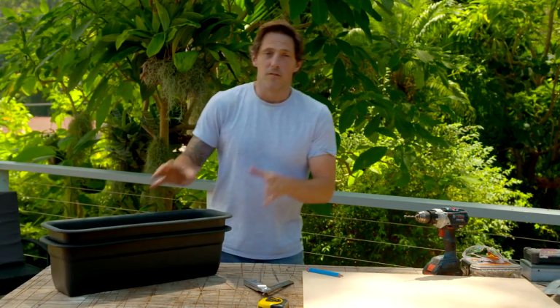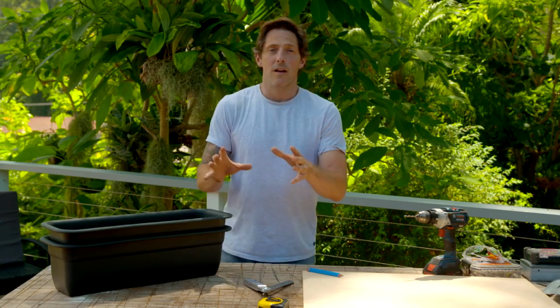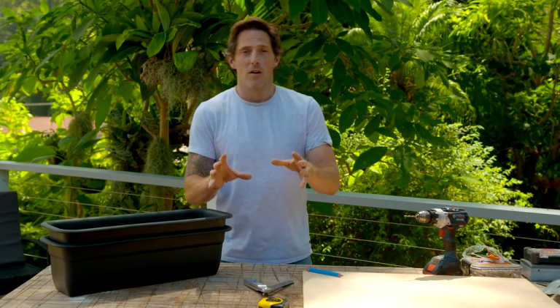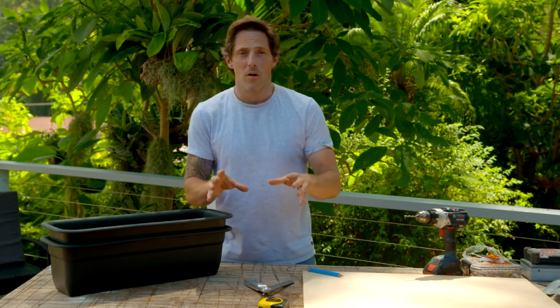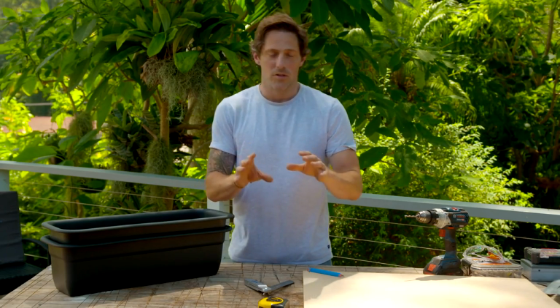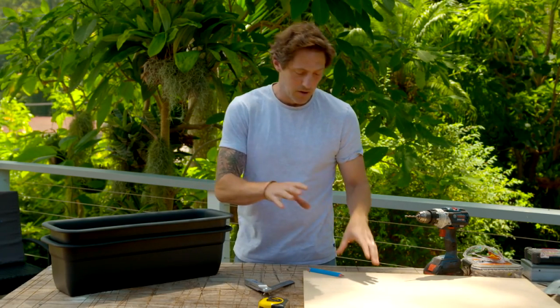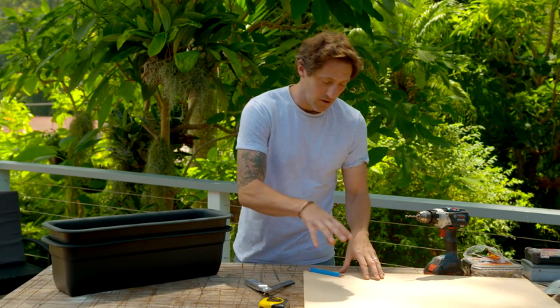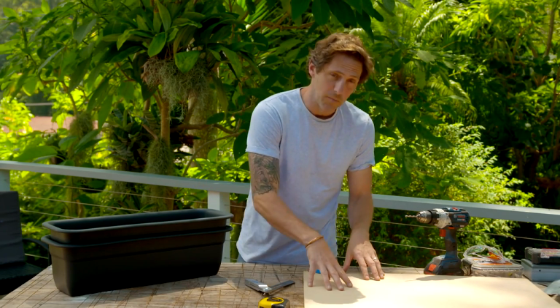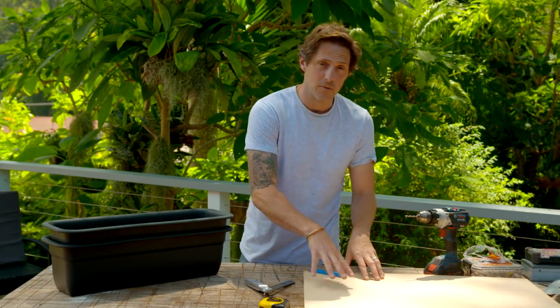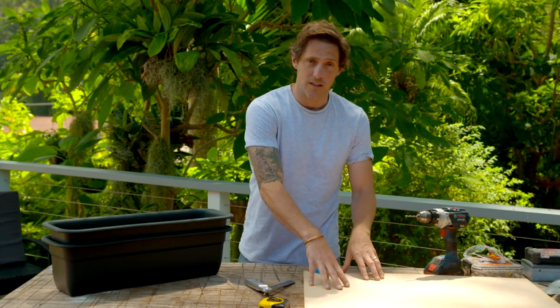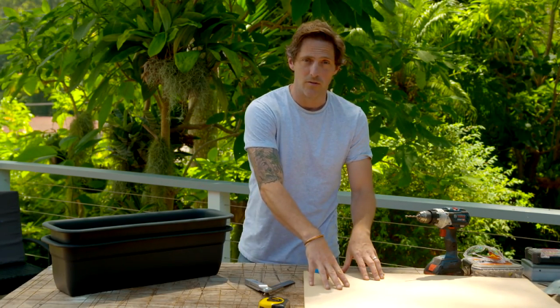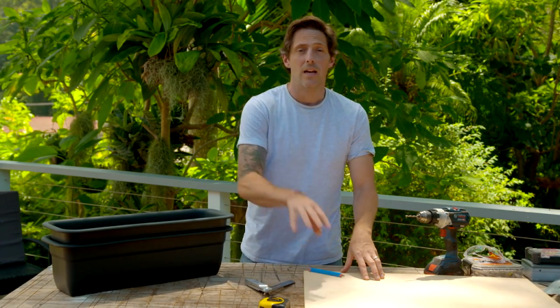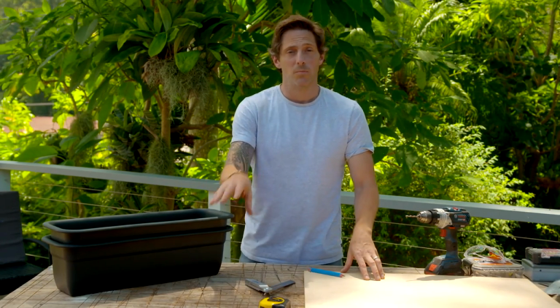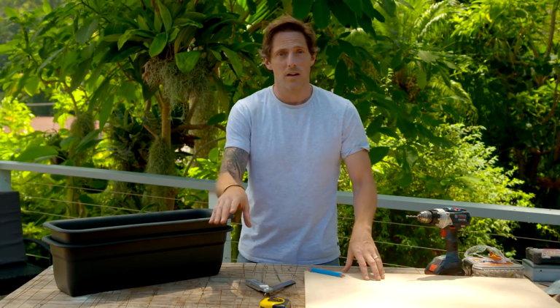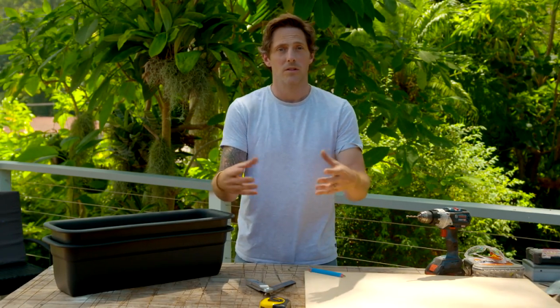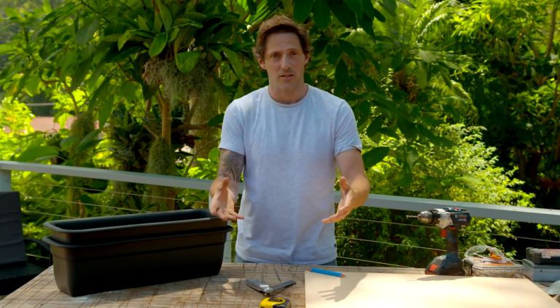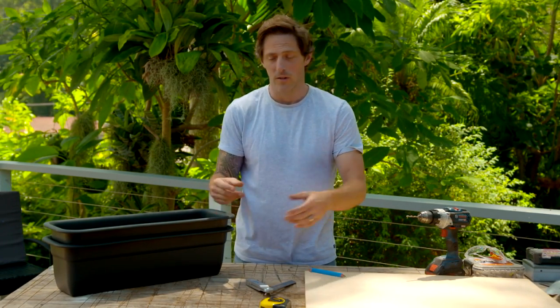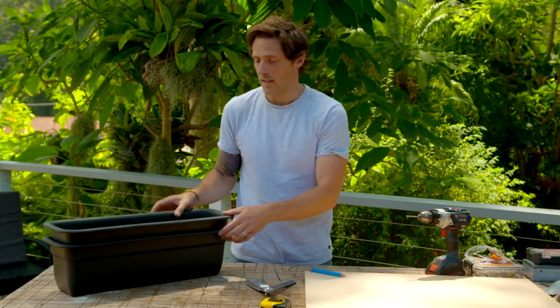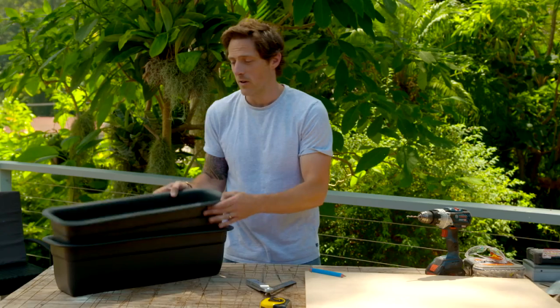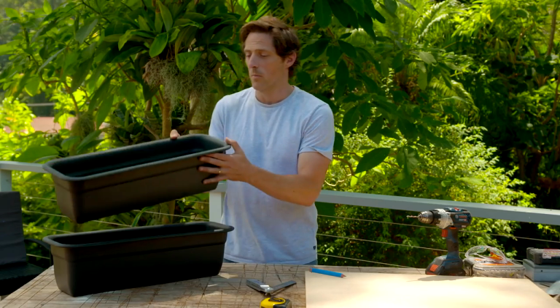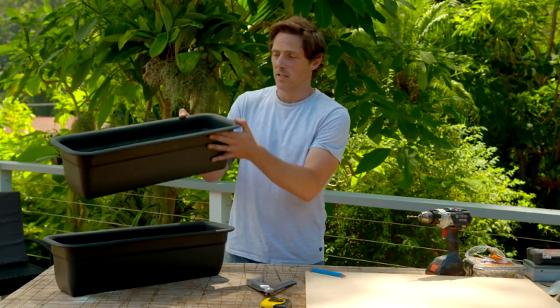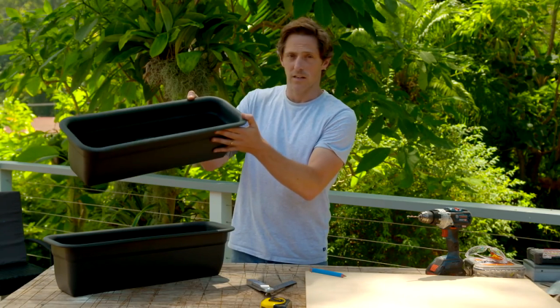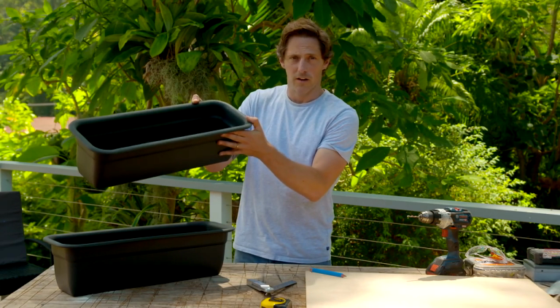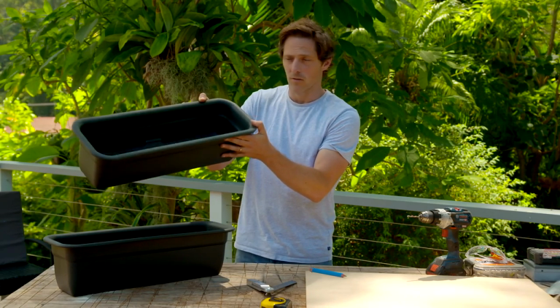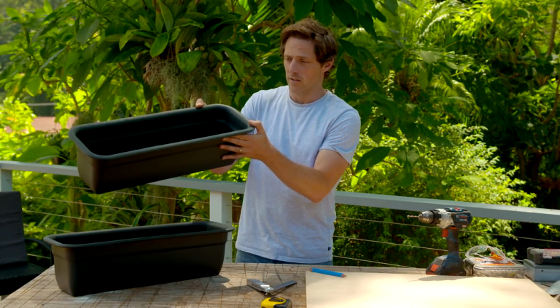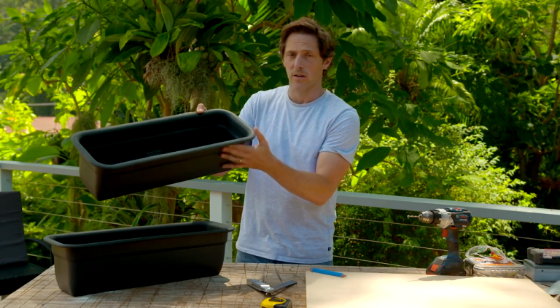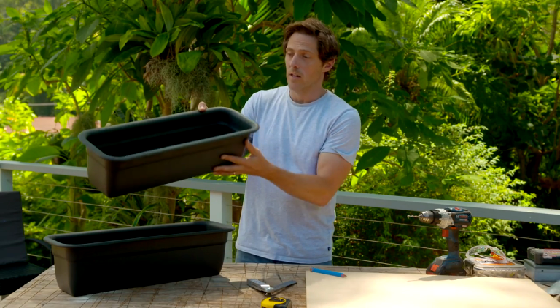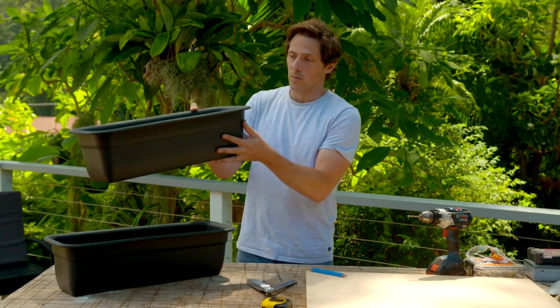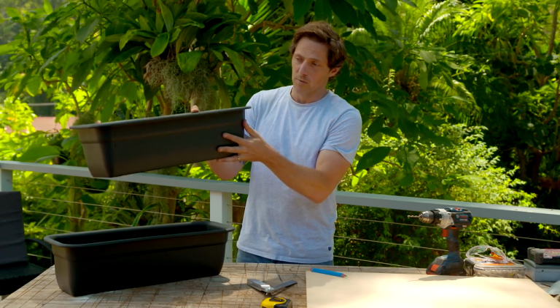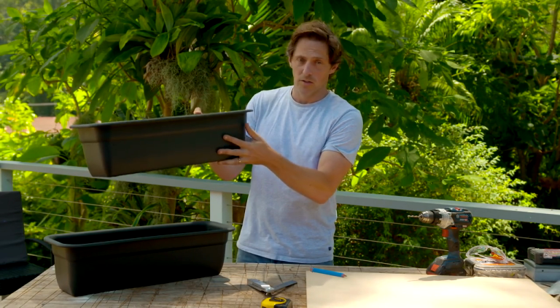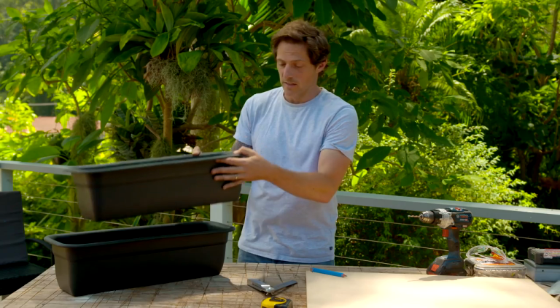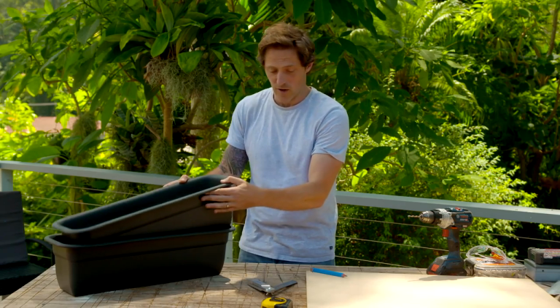For the frame for our window box, I'm using a combination of marine ply, because you can keep it outdoors, and spotted gum, because it matches in with our decking. Now, we don't want our pots to sit on a funny angle when they sit on the windowsill, so we need to build the box so they sit straight.